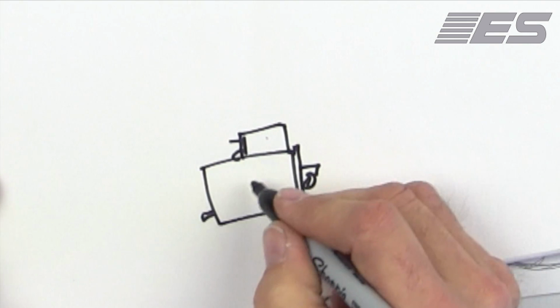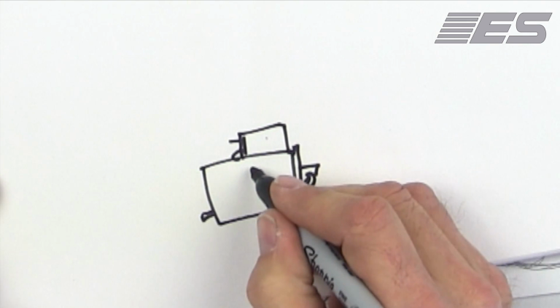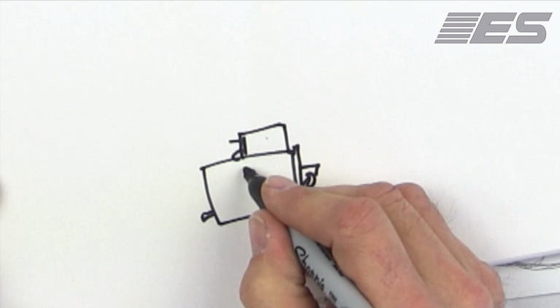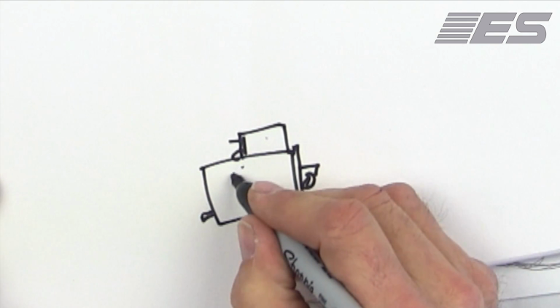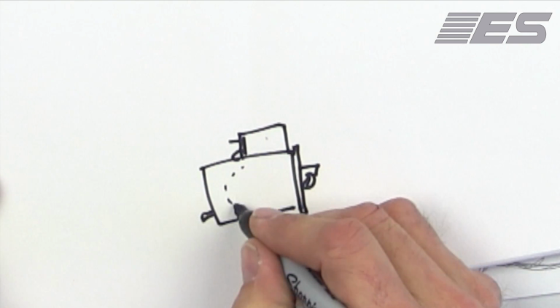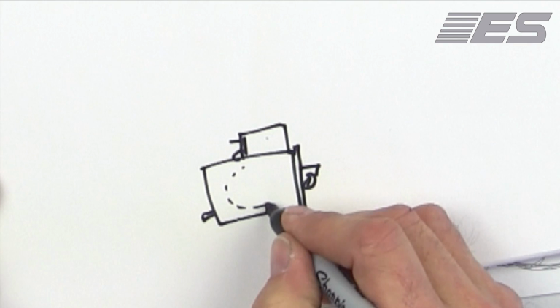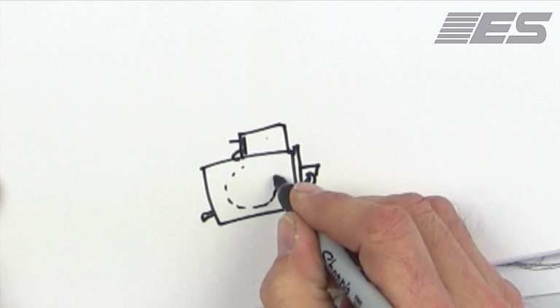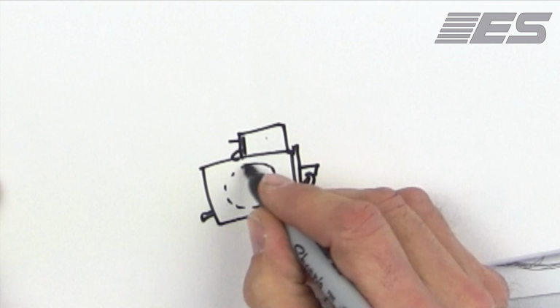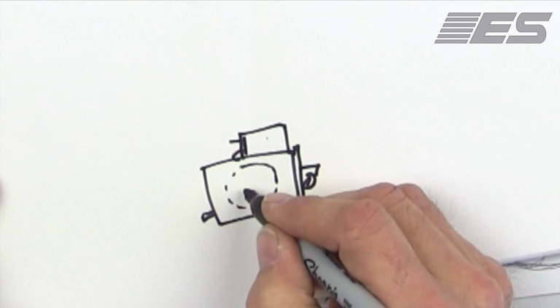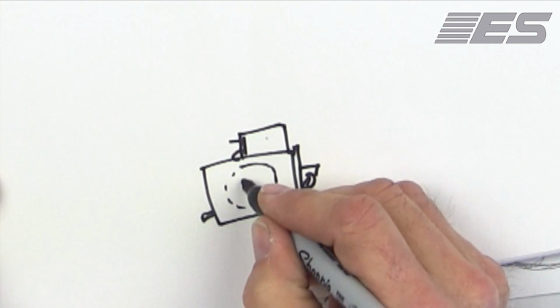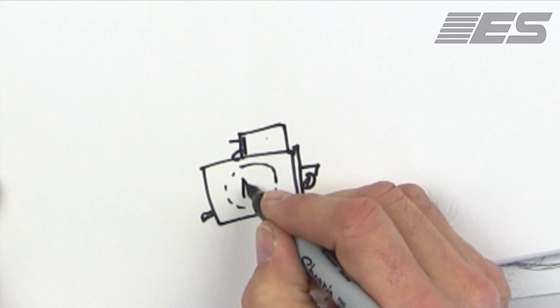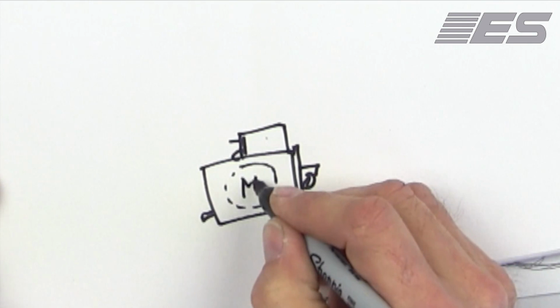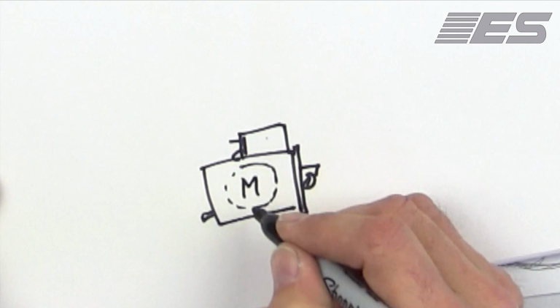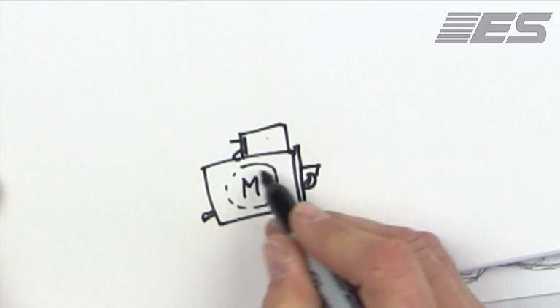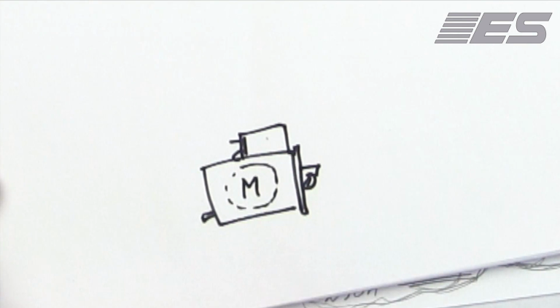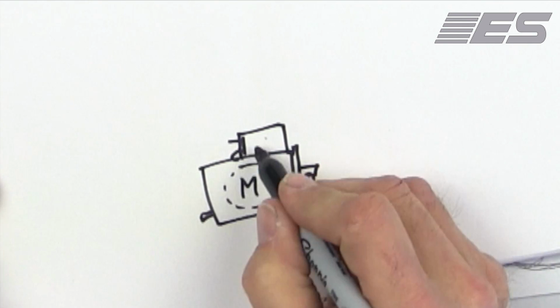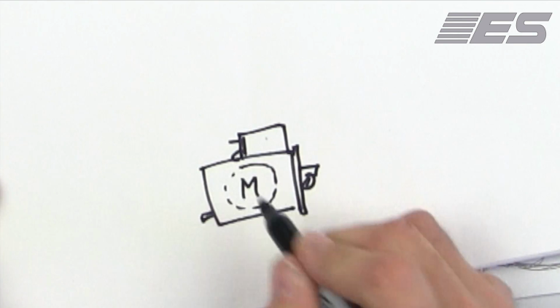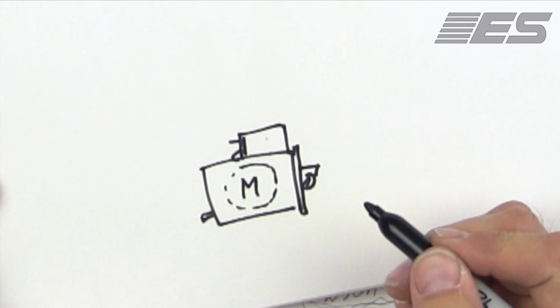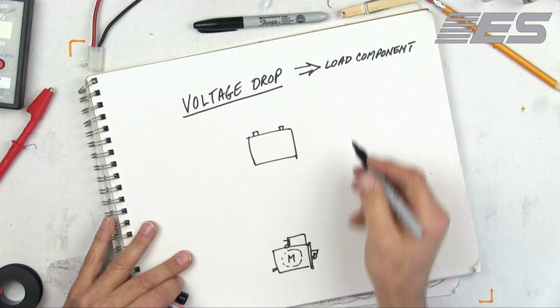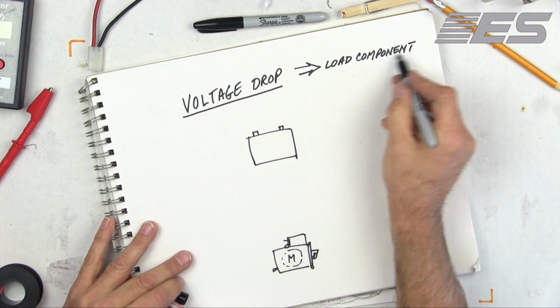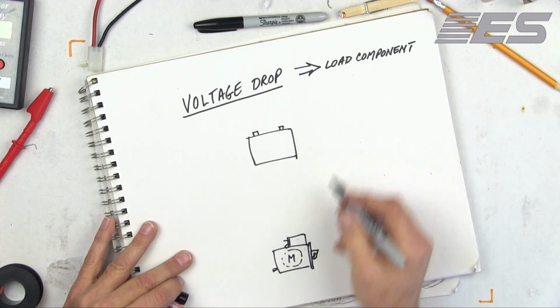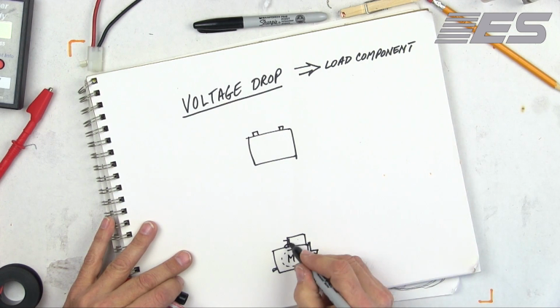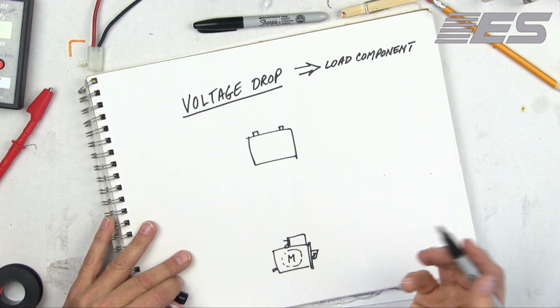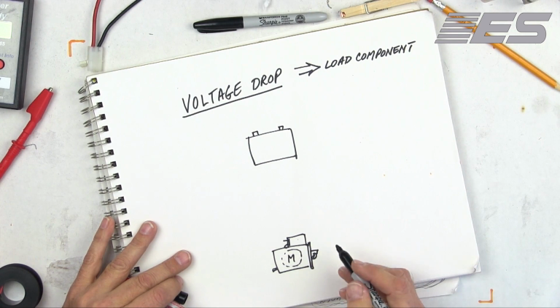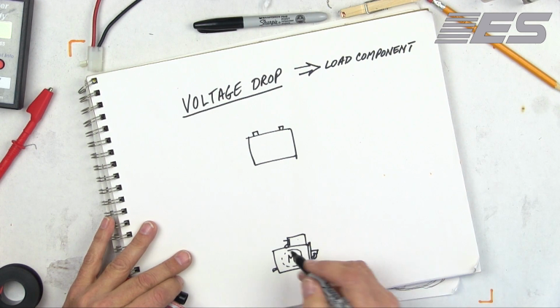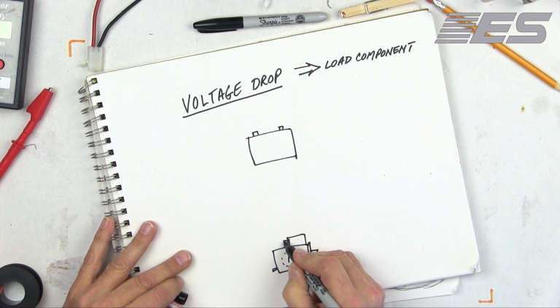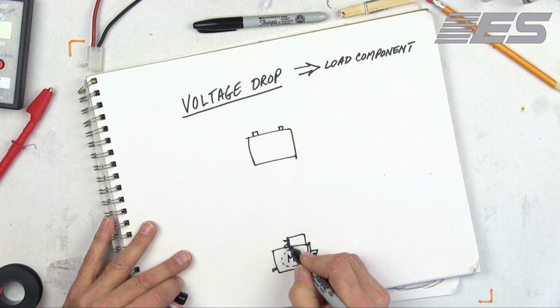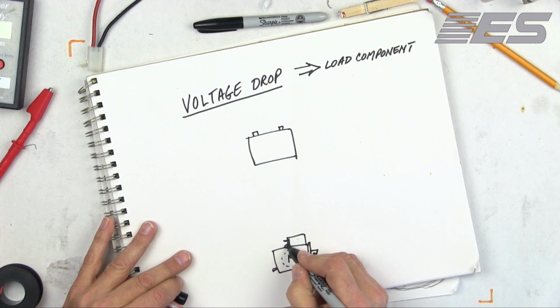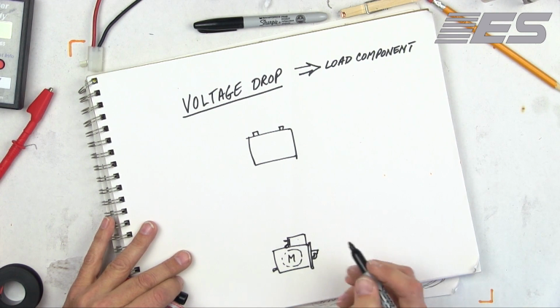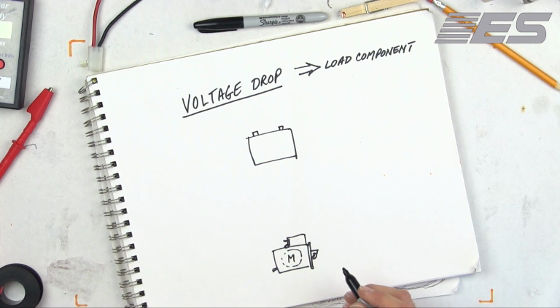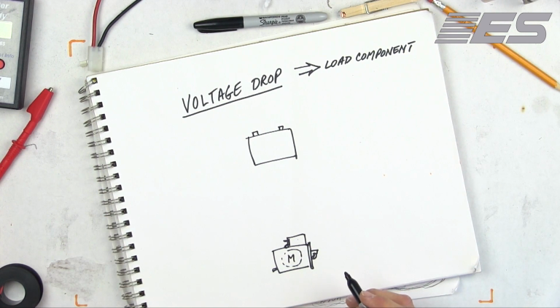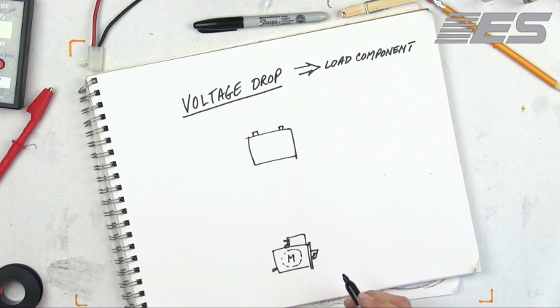The only thing that should be using energy is the motor inside. The solenoid should not, because that's a switch — it shouldn't use up any energy. But if it's corroded, it will.